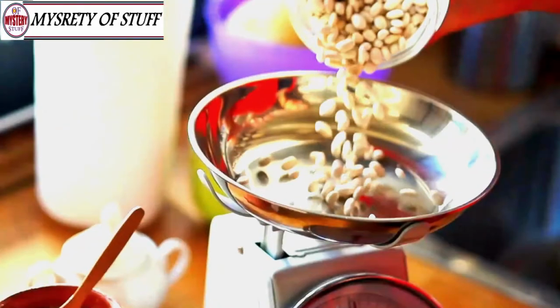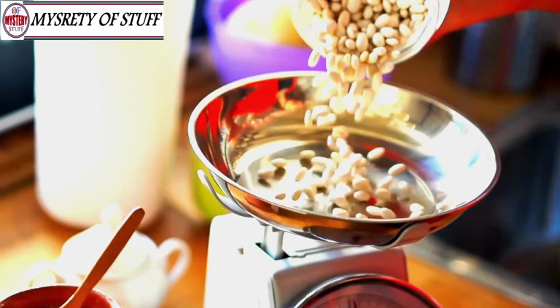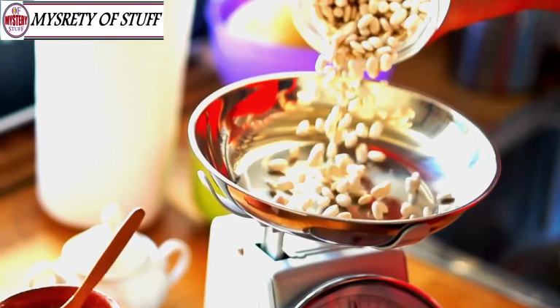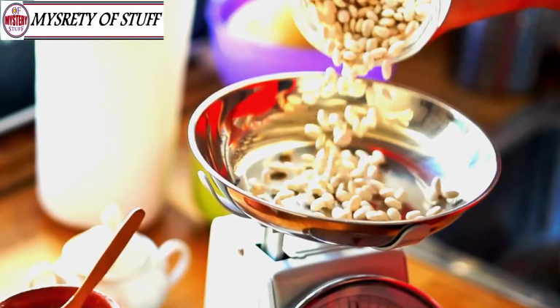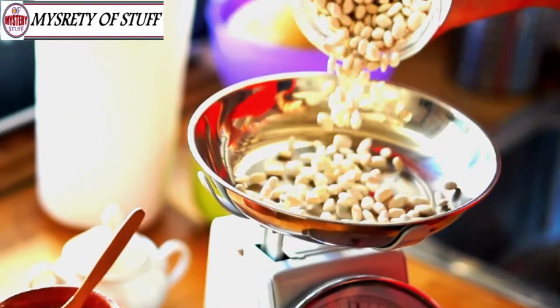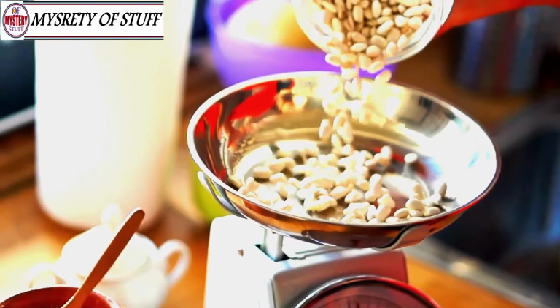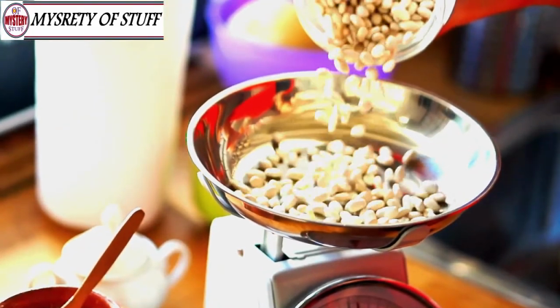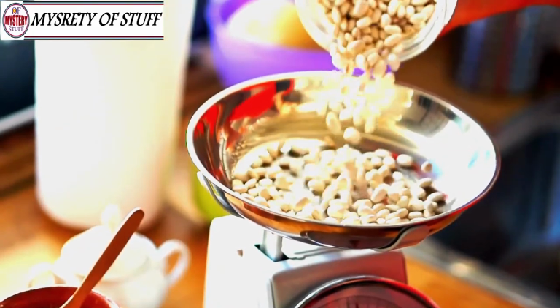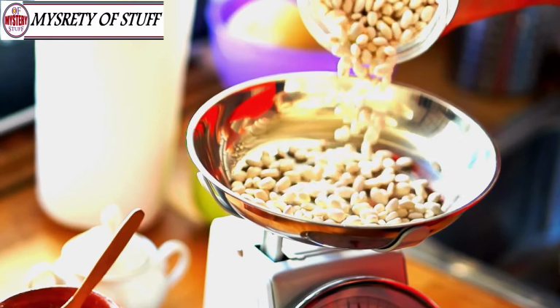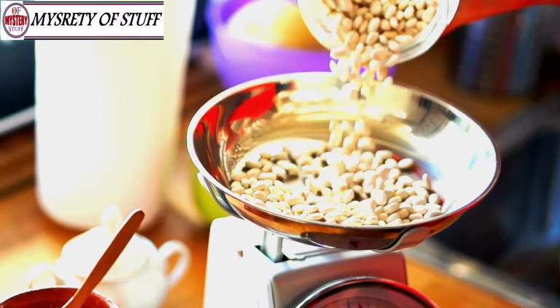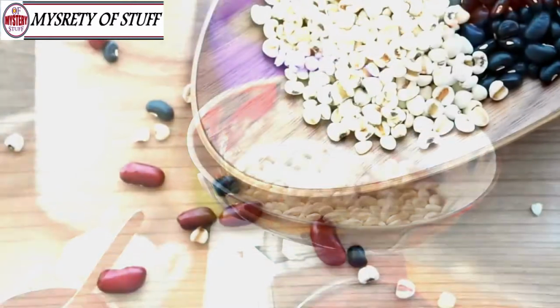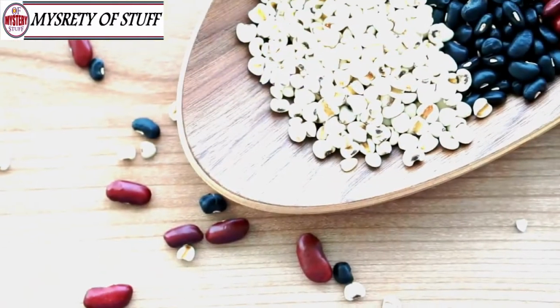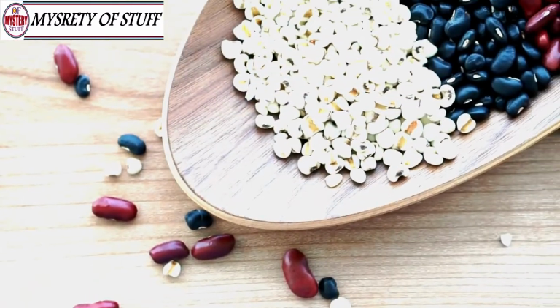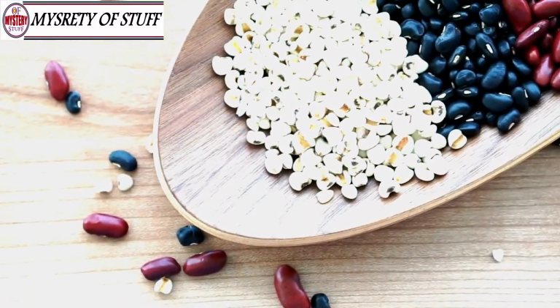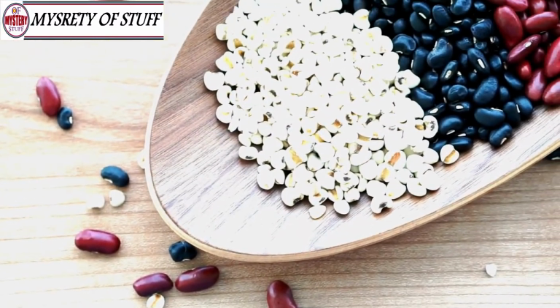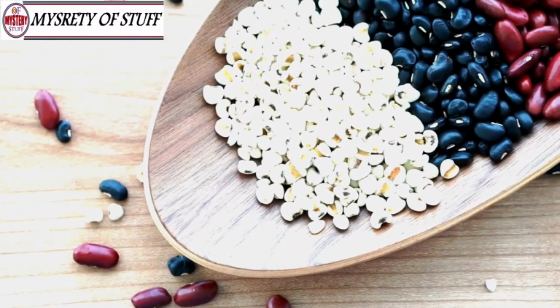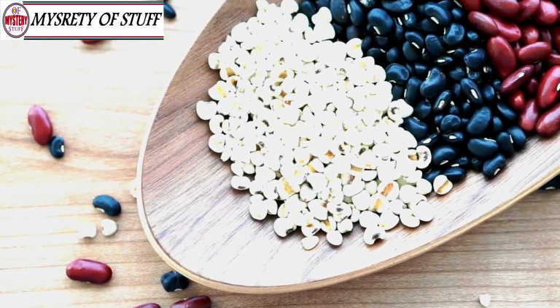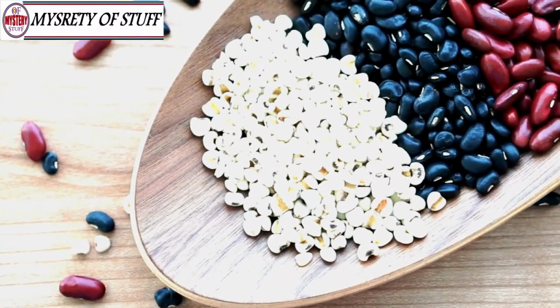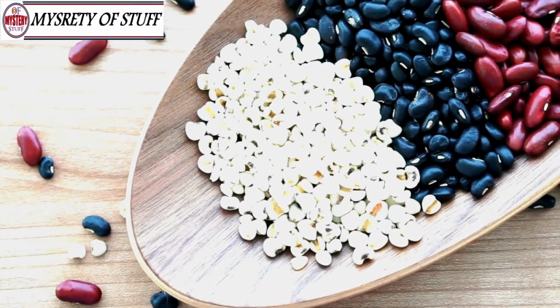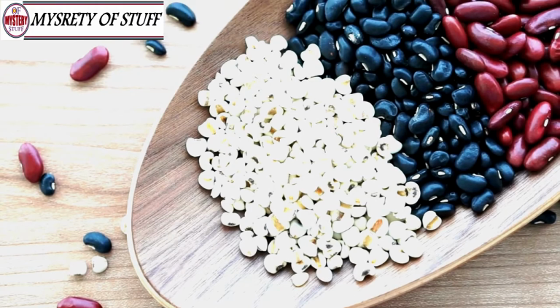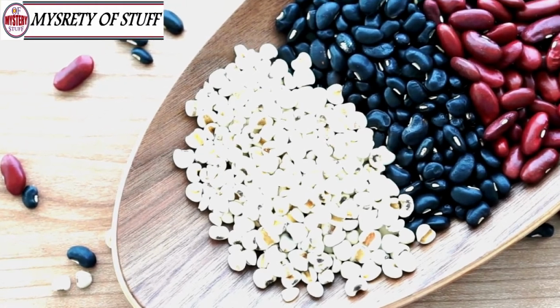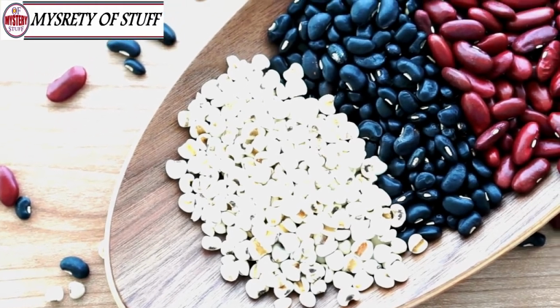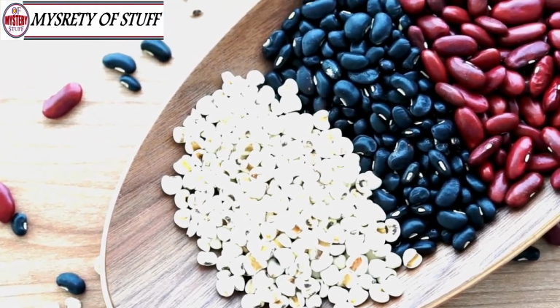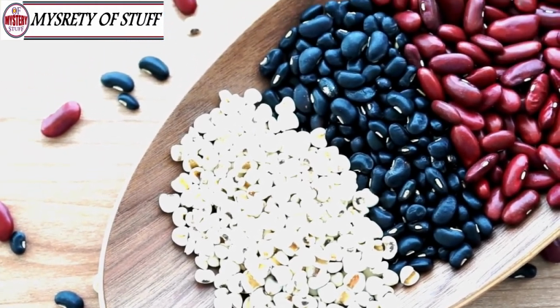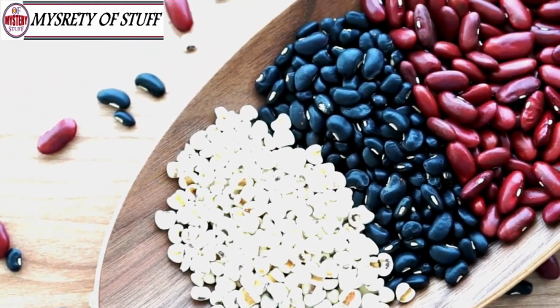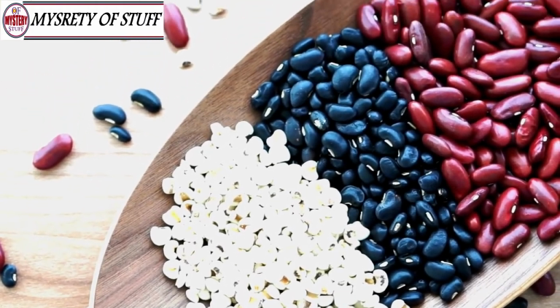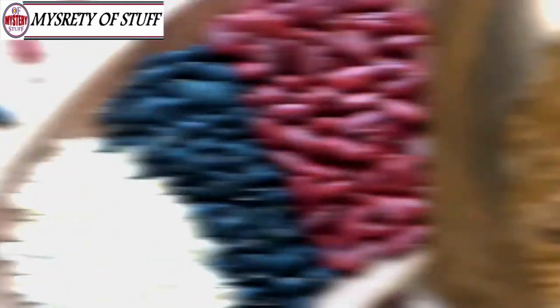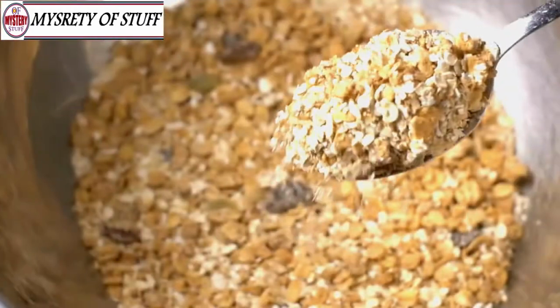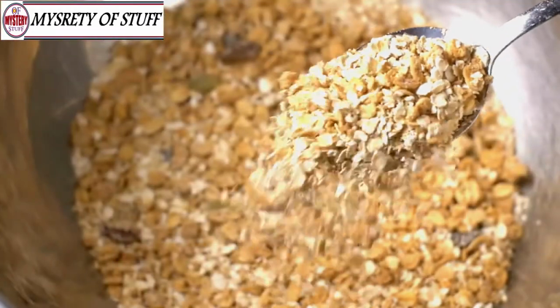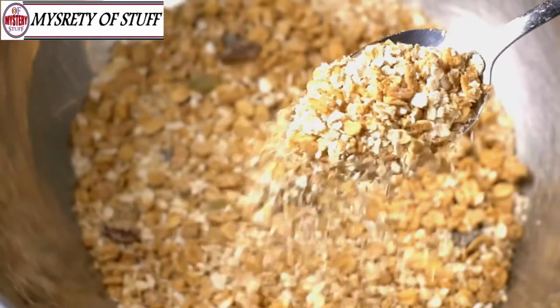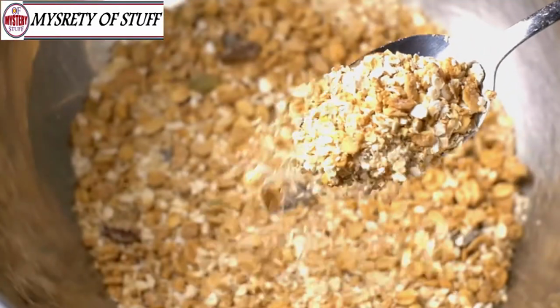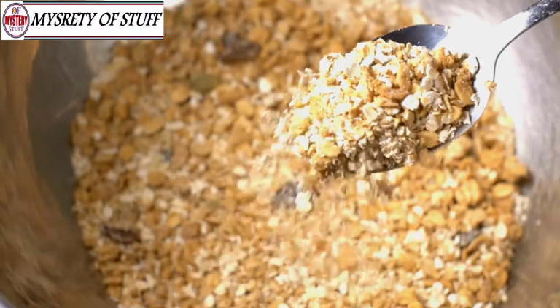Beans are very rich in soluble fiber — a fiber that lowers cholesterol. Eating a cup of beans every day can lower your cholesterol by up to 10% in less than two months. Any type of beans work, but kidney, navy, pinto, black, chickpea, and butter beans are particularly good.